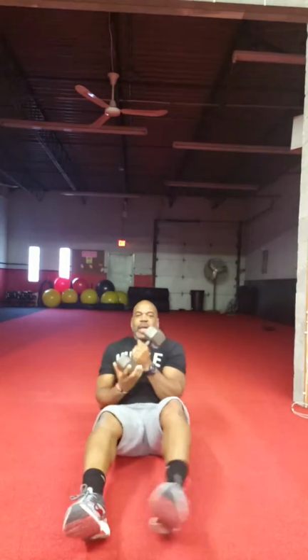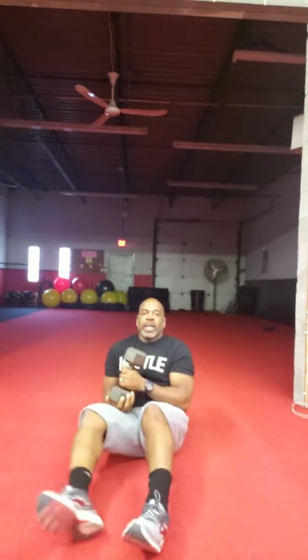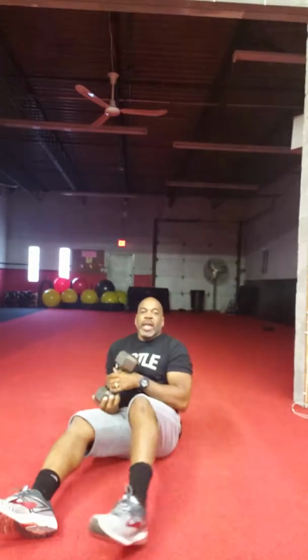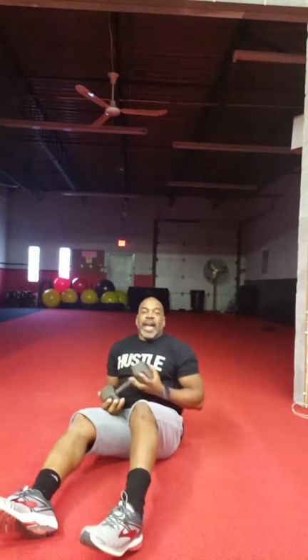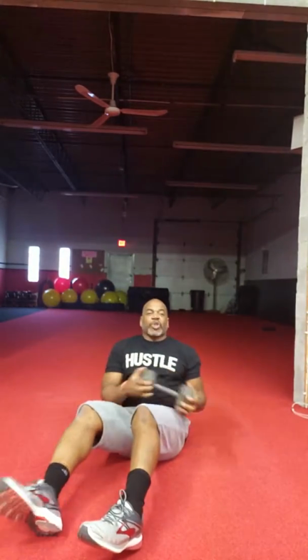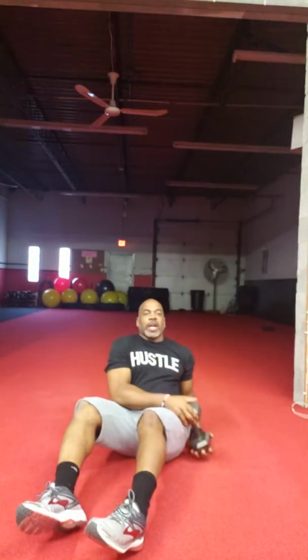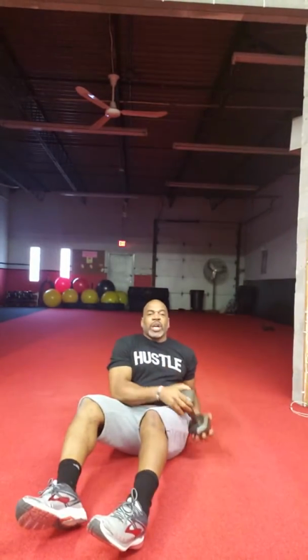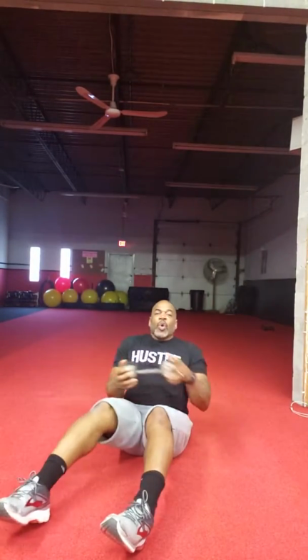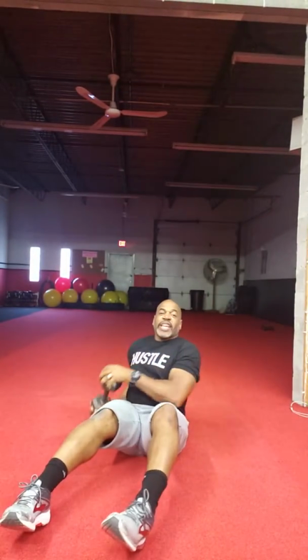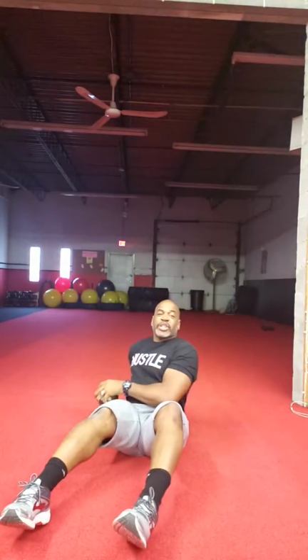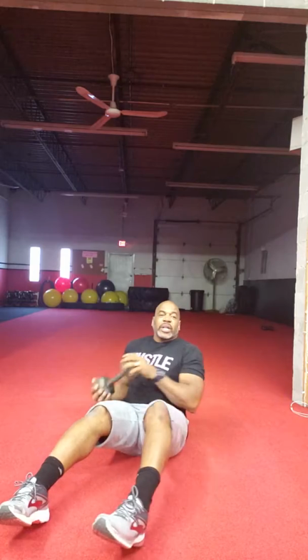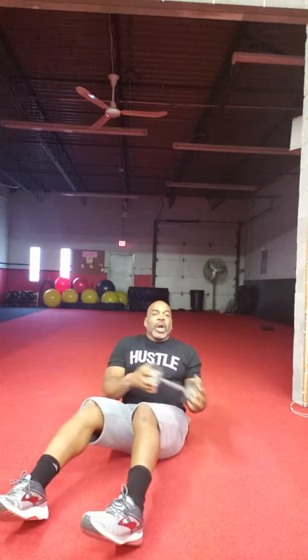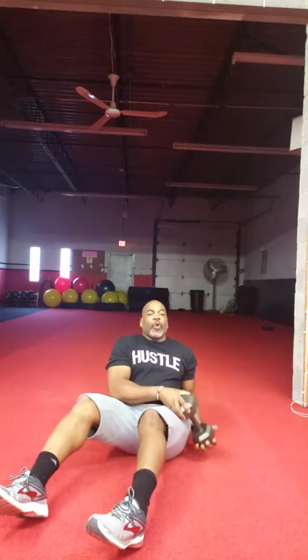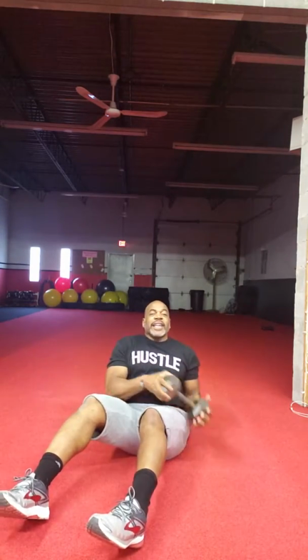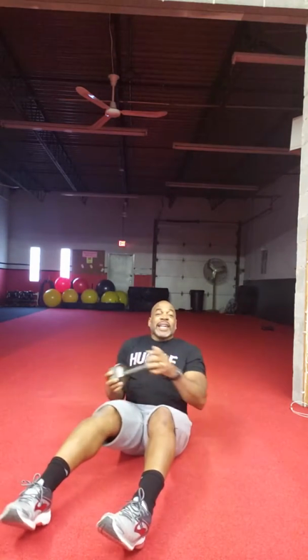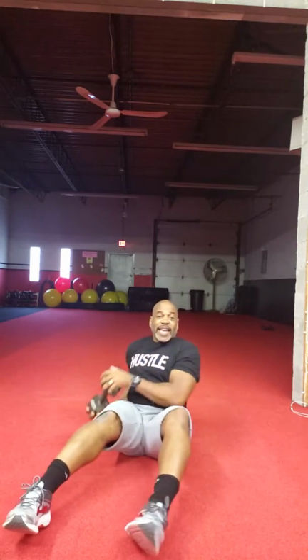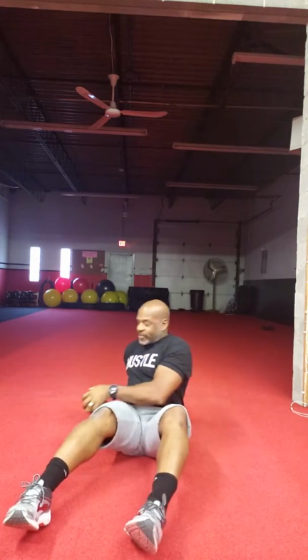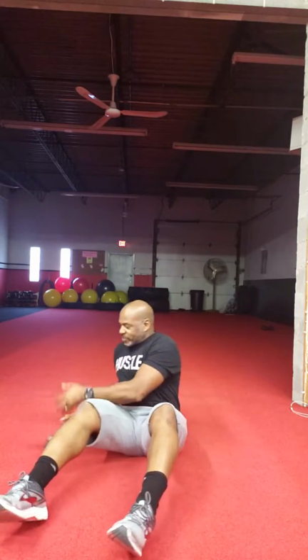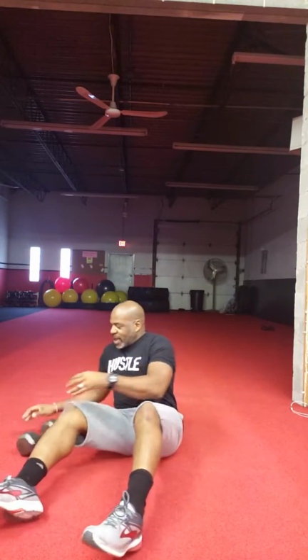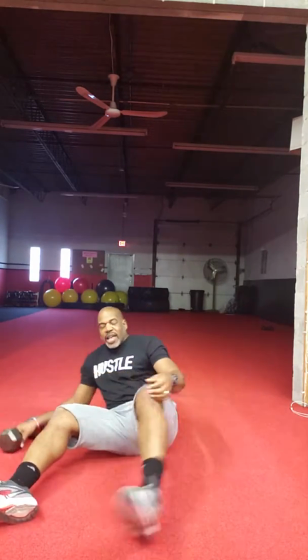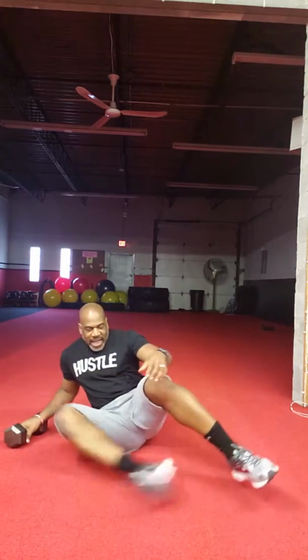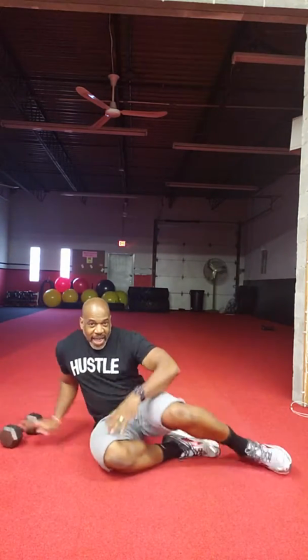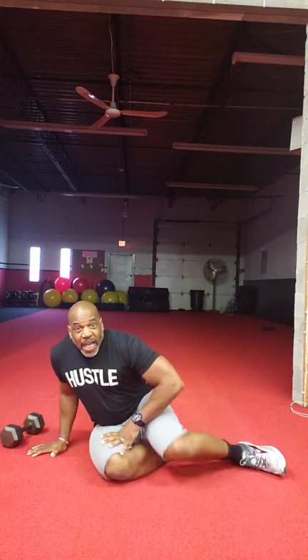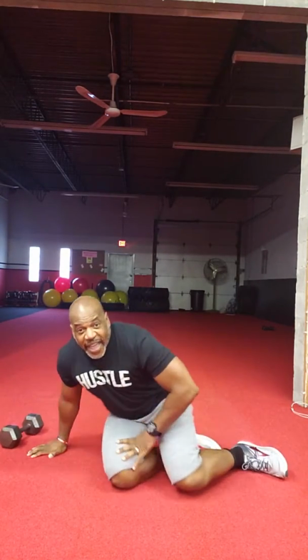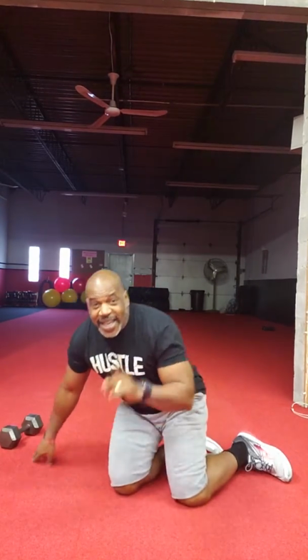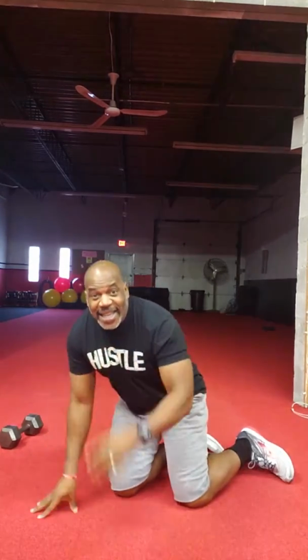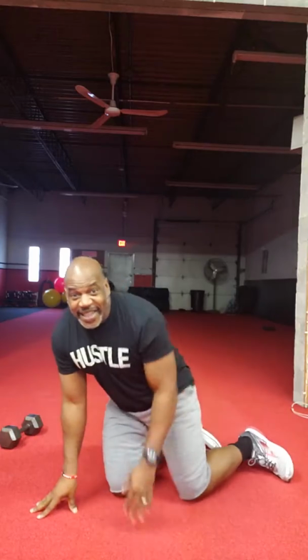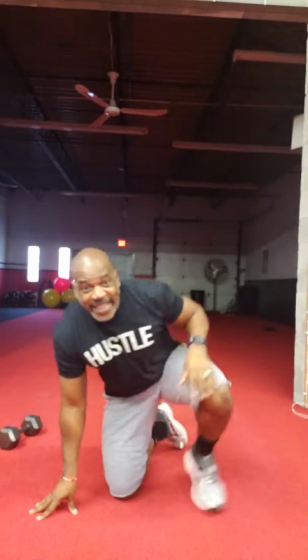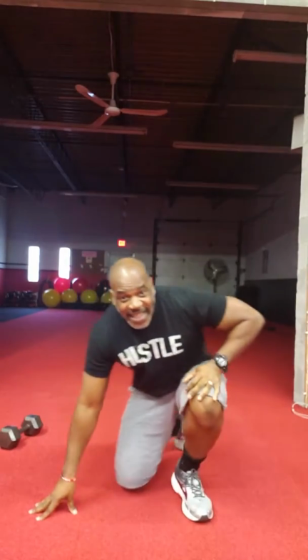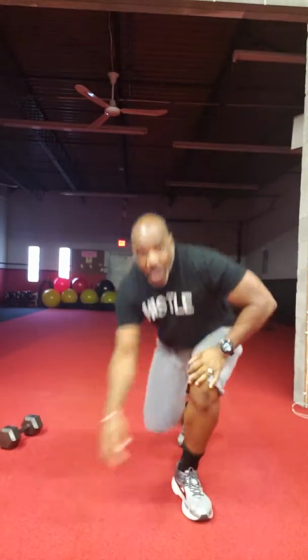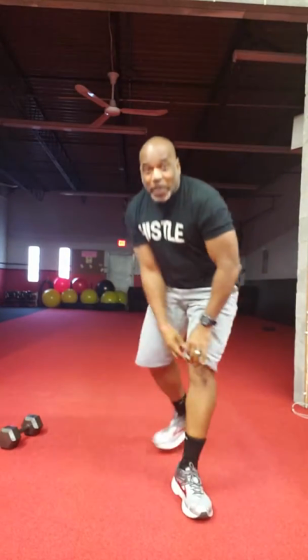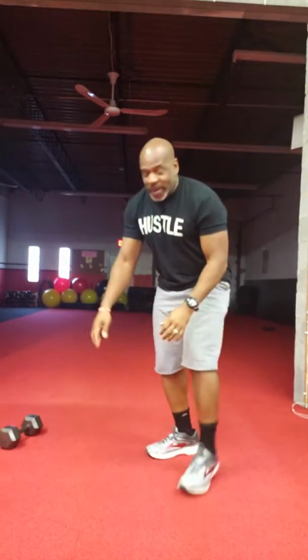Now trunk rotation, 40 seconds. Then 16 burpees.